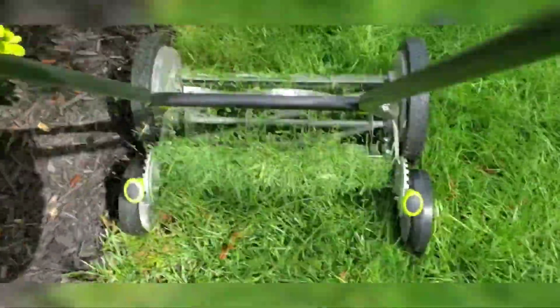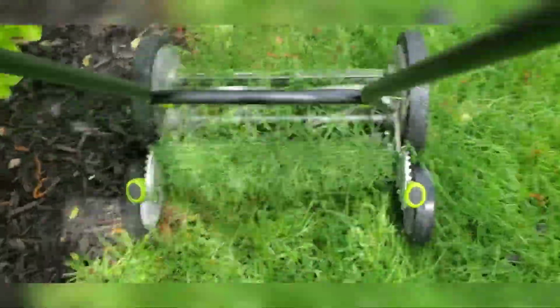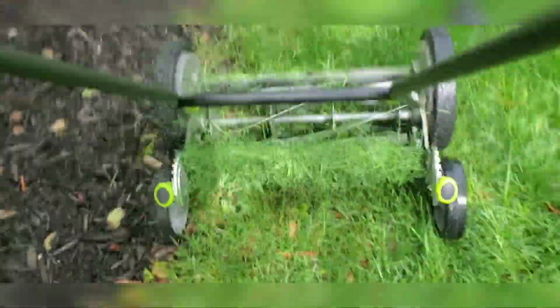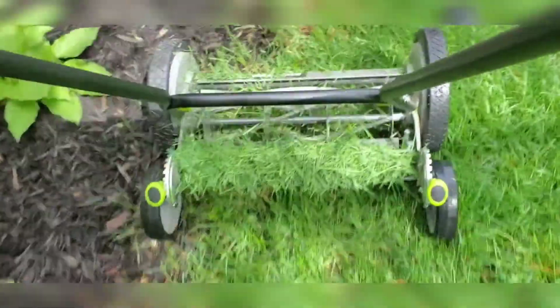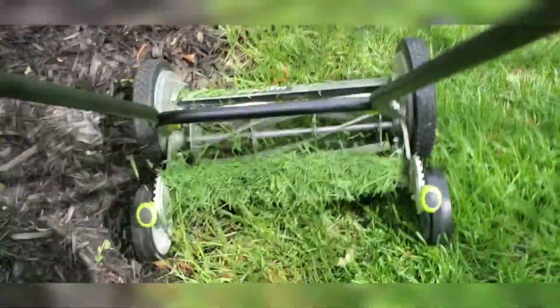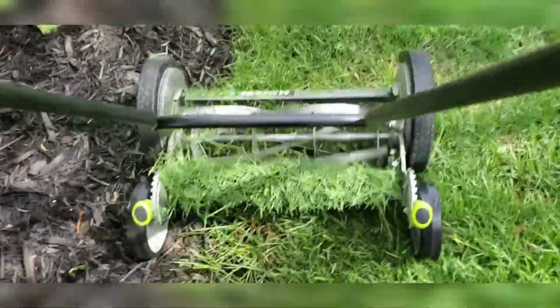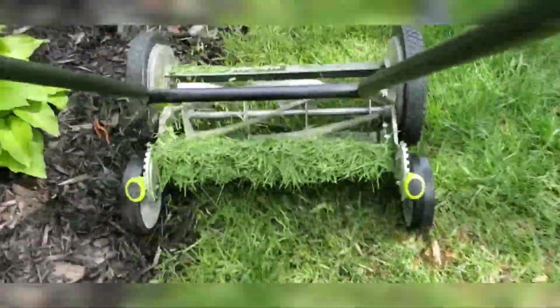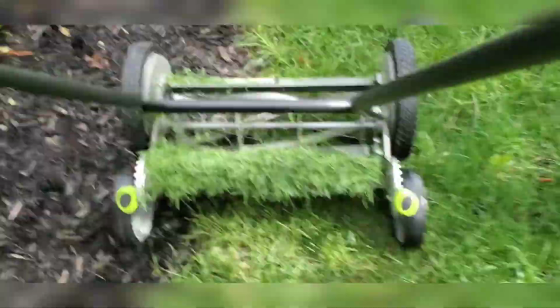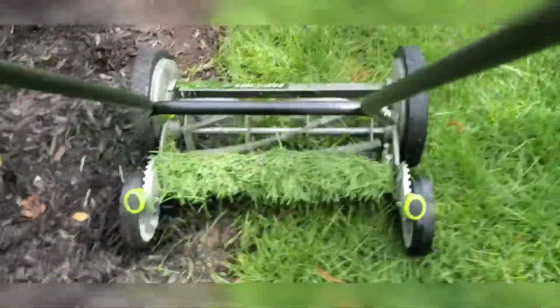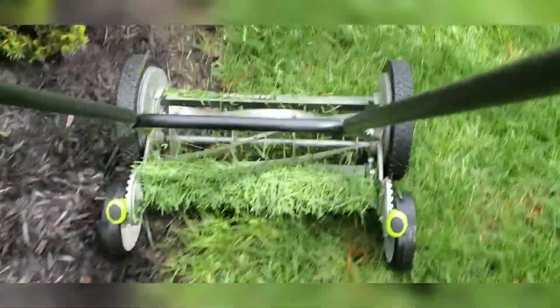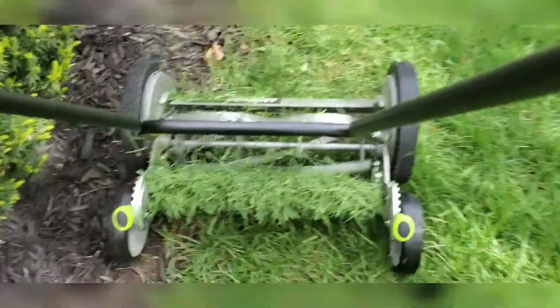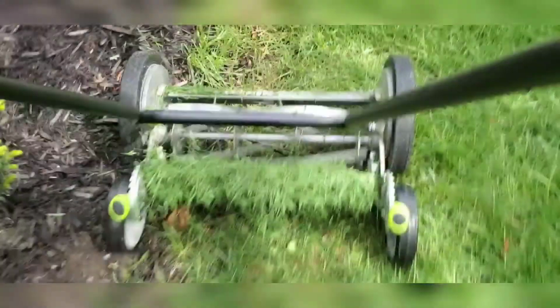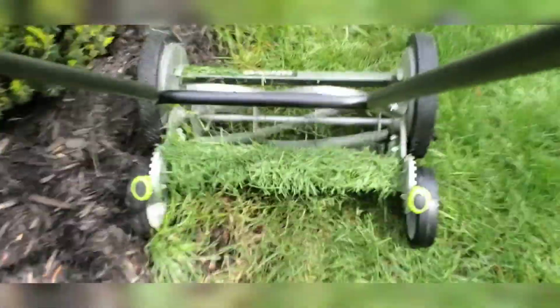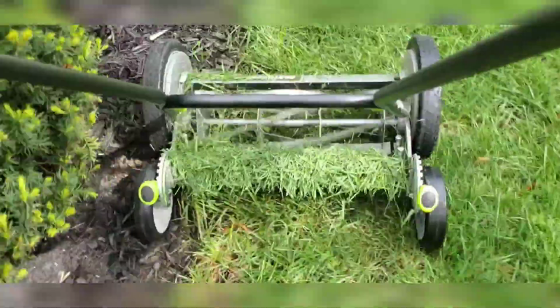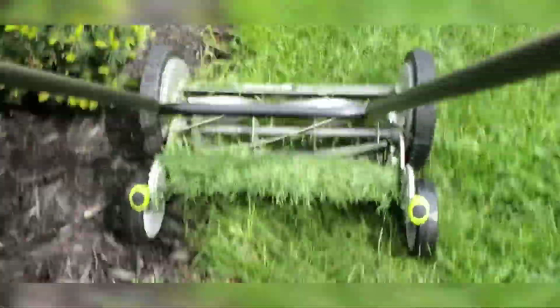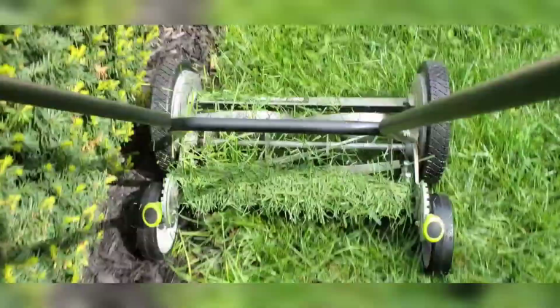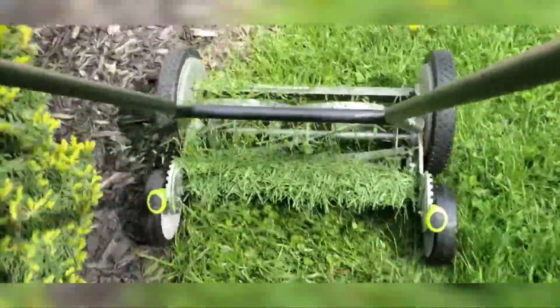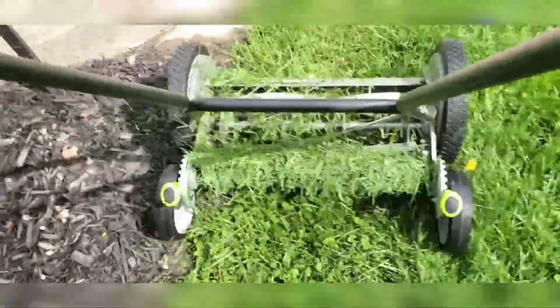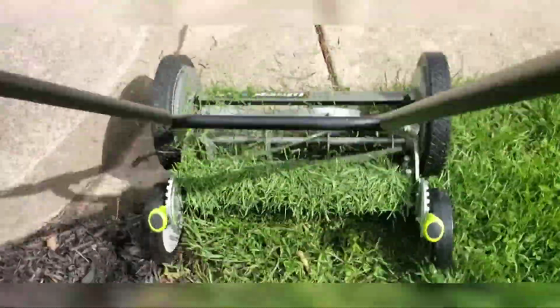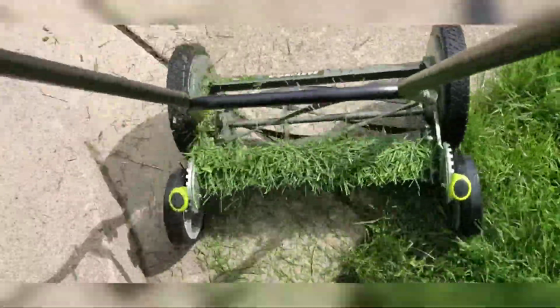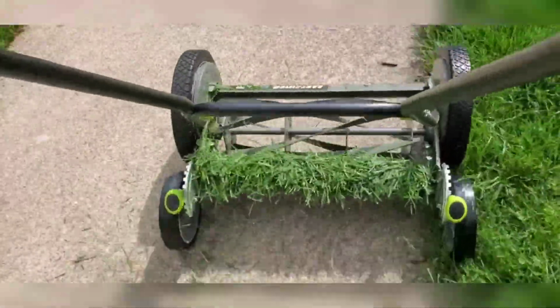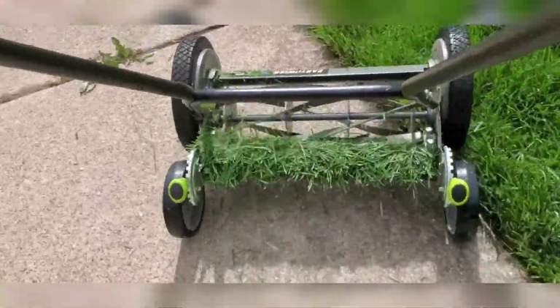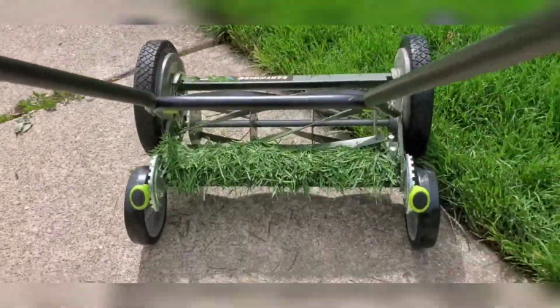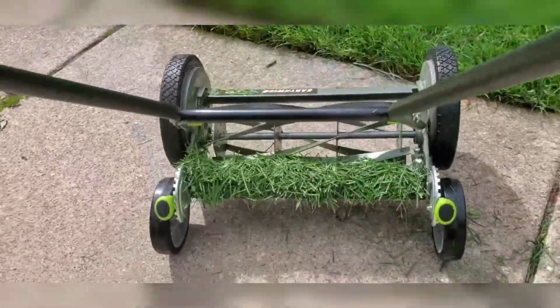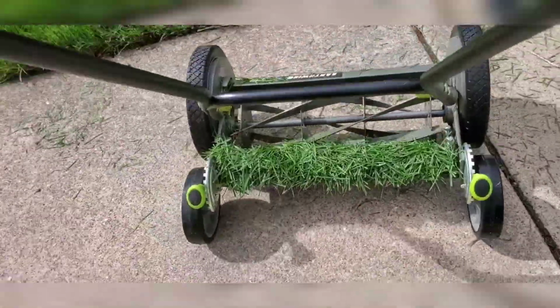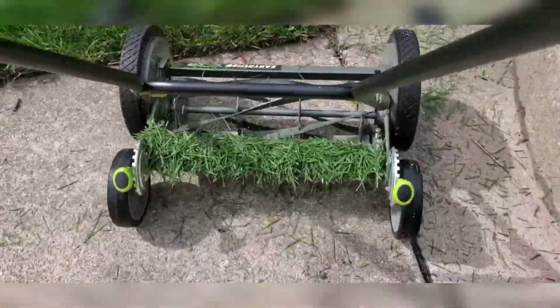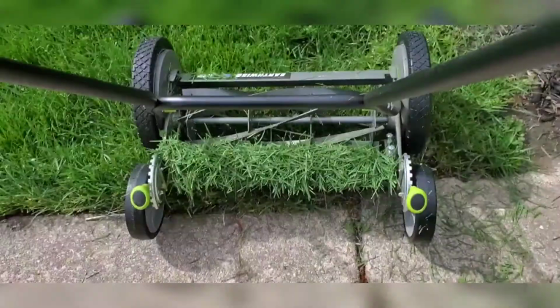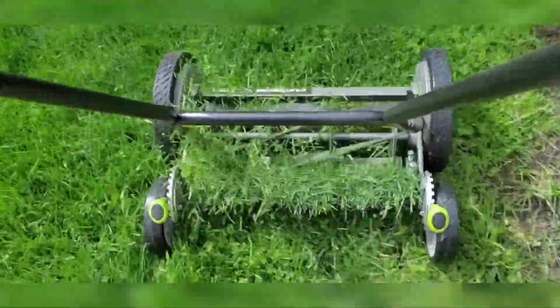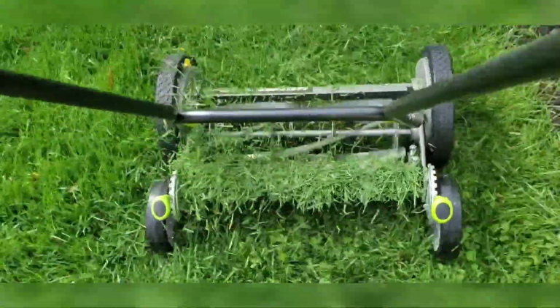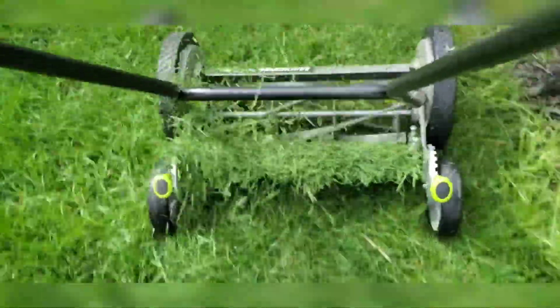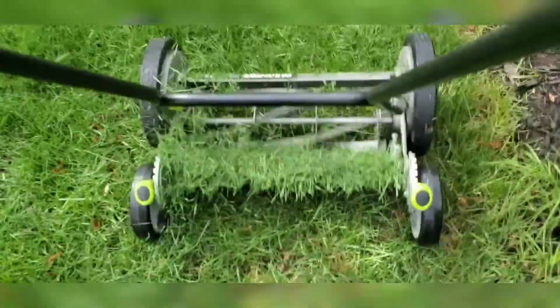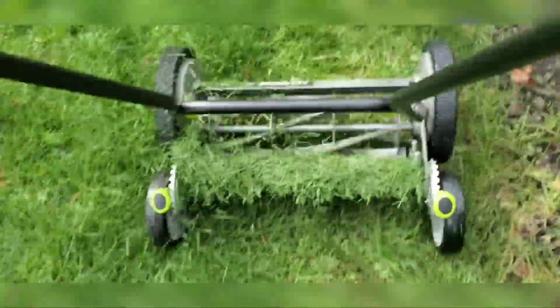But with a very quick rake job, anything that's left — which isn't too much in the deepest of all the grass — it's a really good, clean lawnmower. It does a great job, so I highly recommend it.